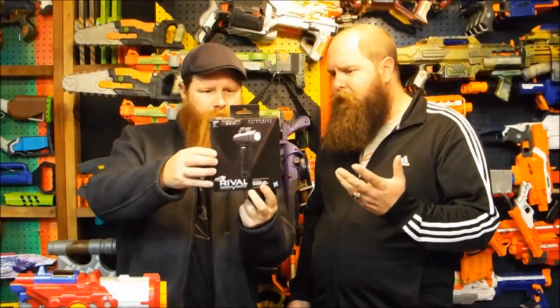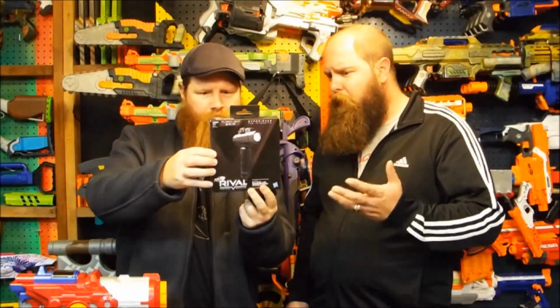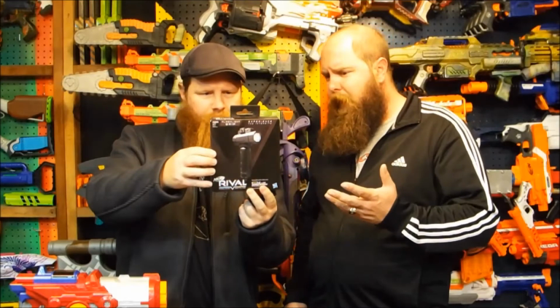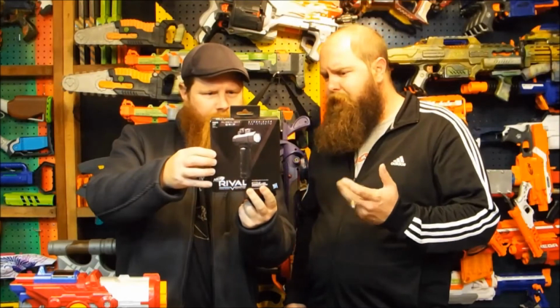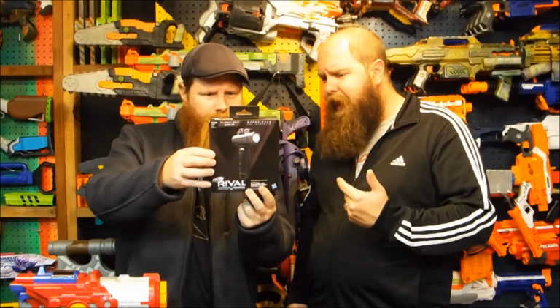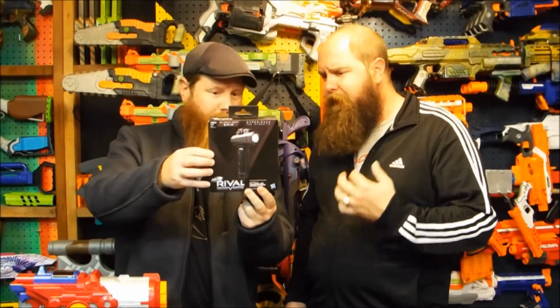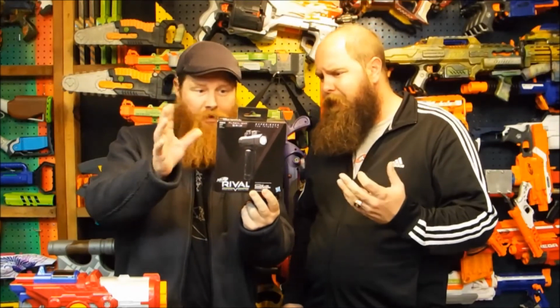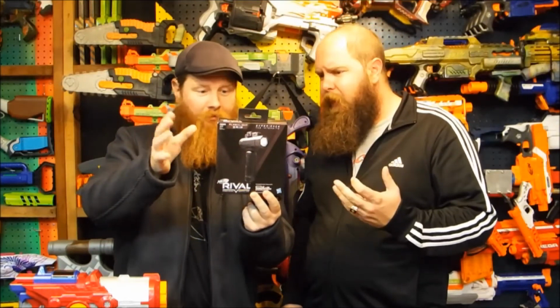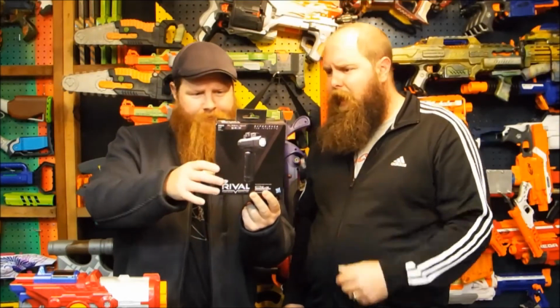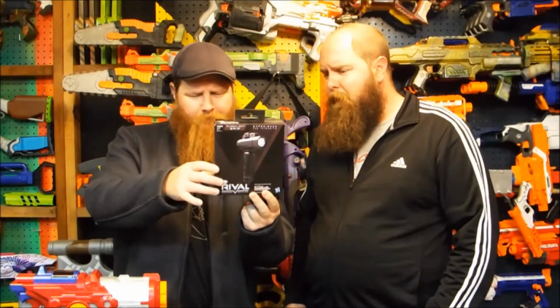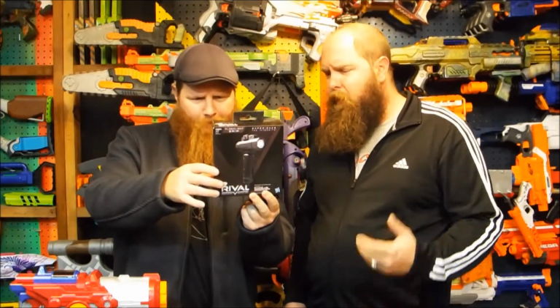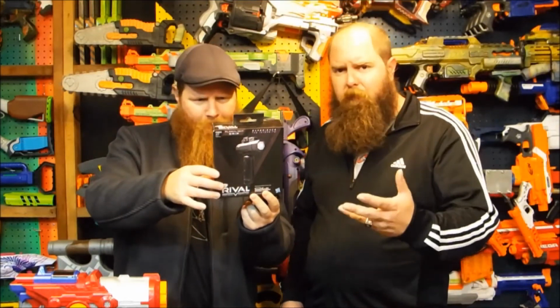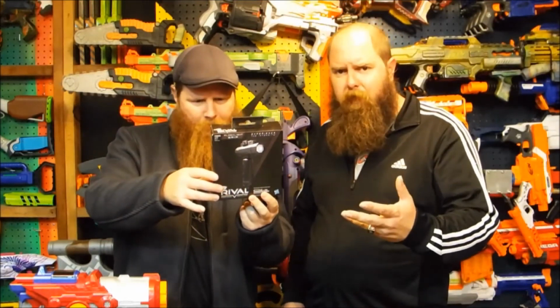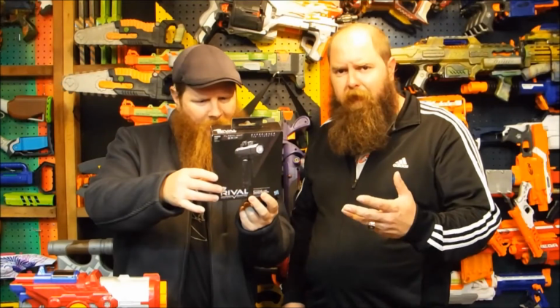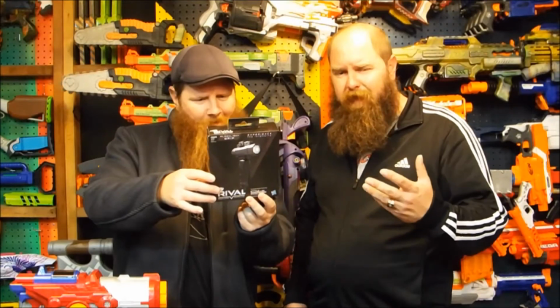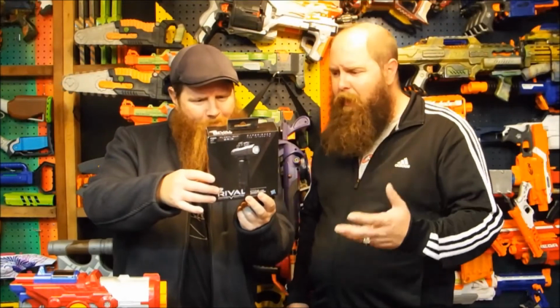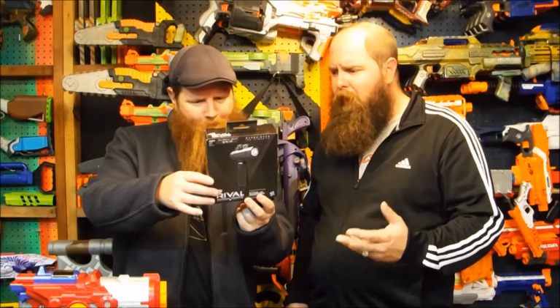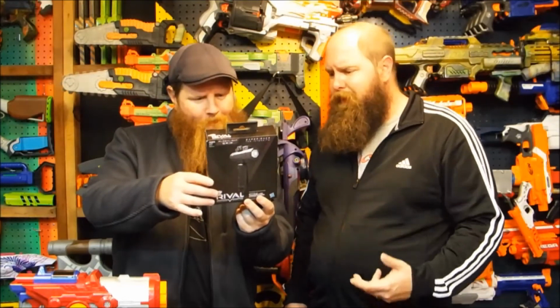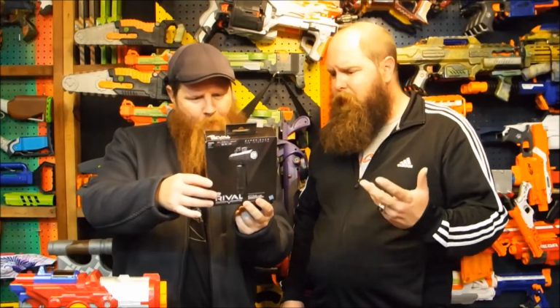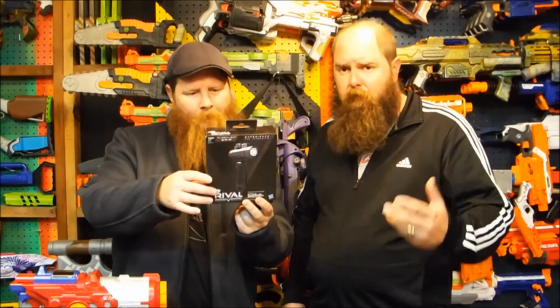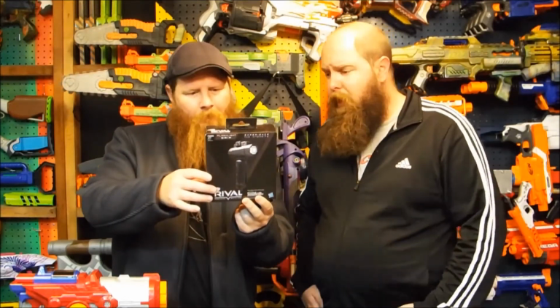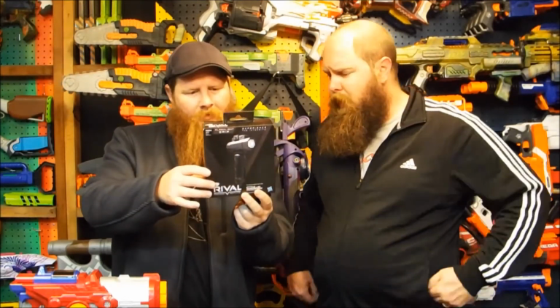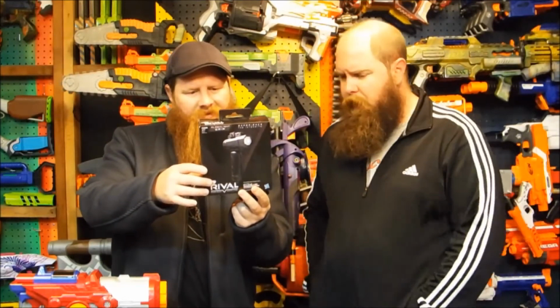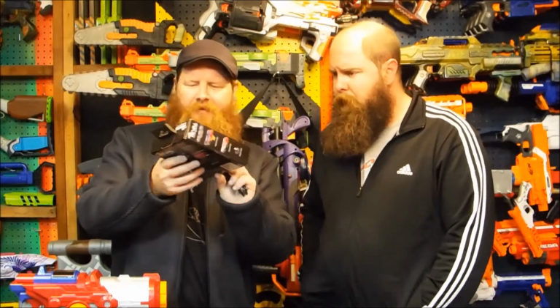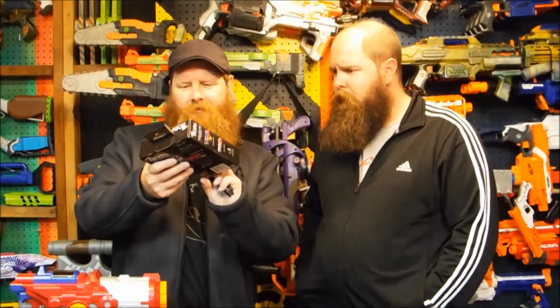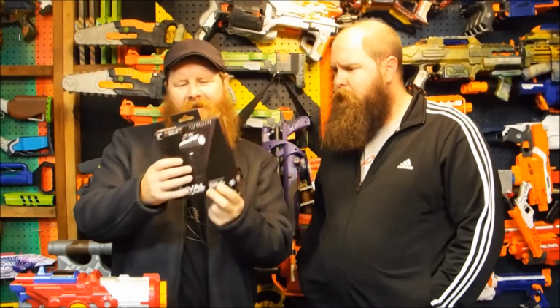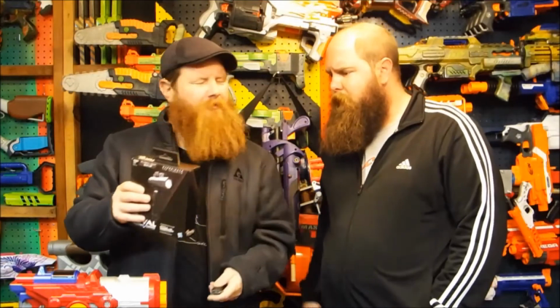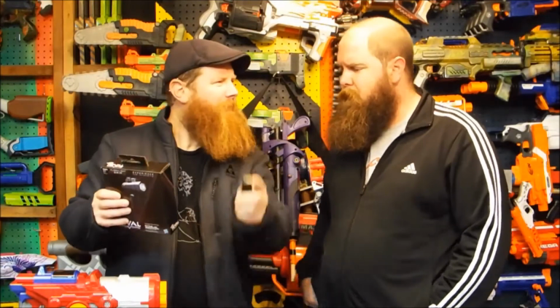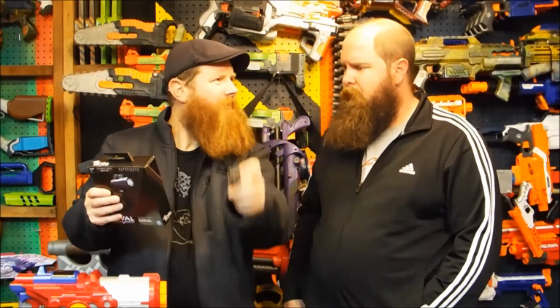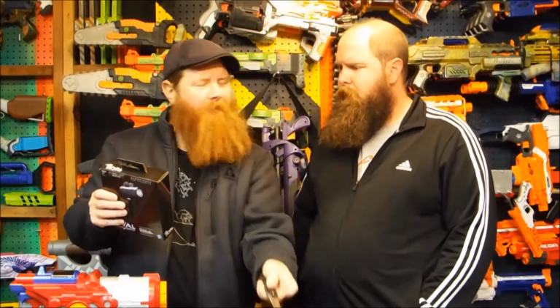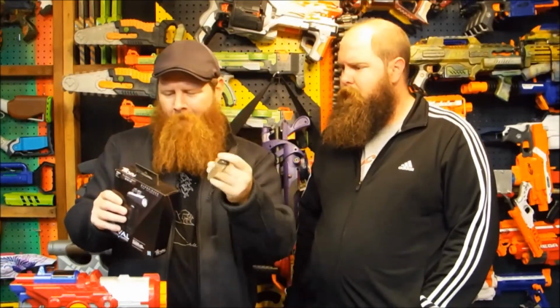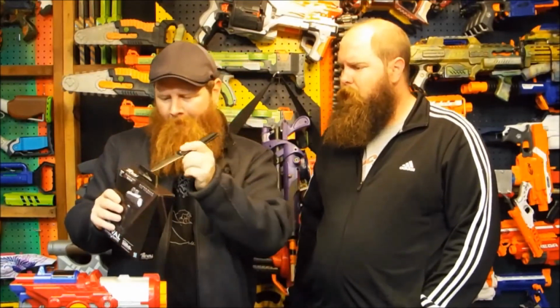It's die cast and it has an LED. We've heard from other reviews that the LED is not that powerful, but we'll give it a try. Detachable? I didn't know the grip was detachable — I don't think anyone else has talked about that. That's cool!